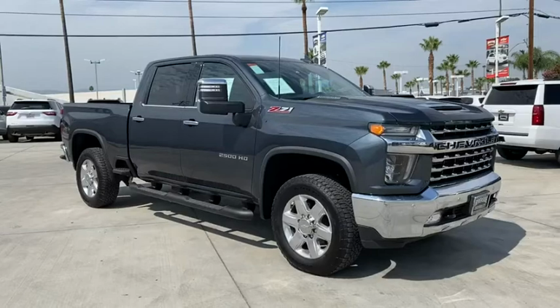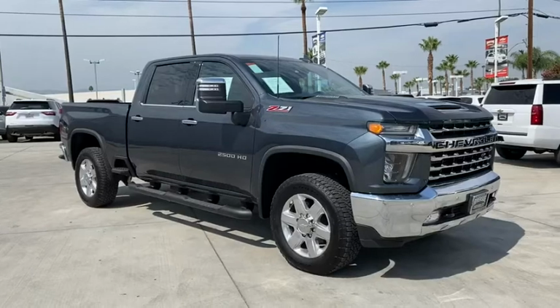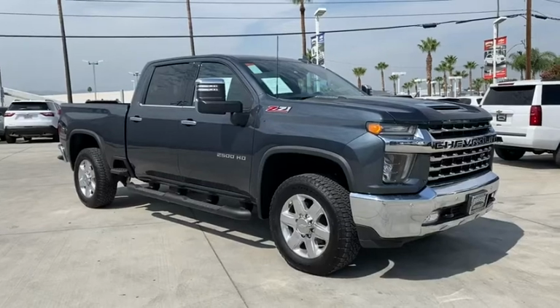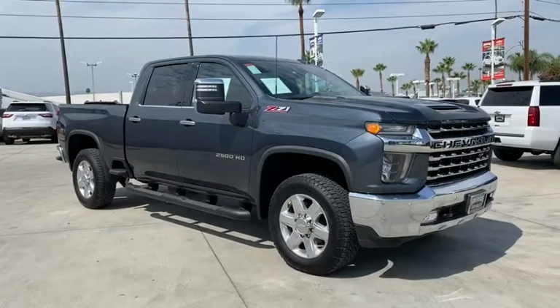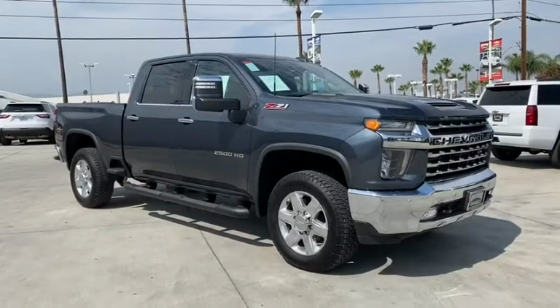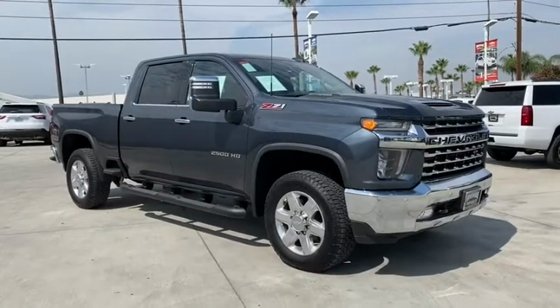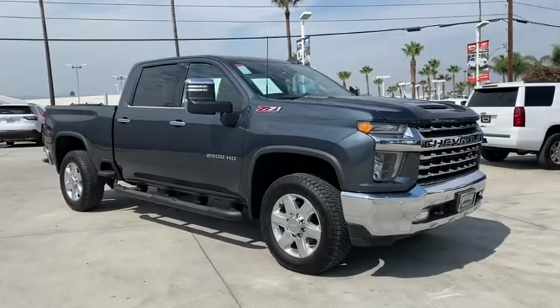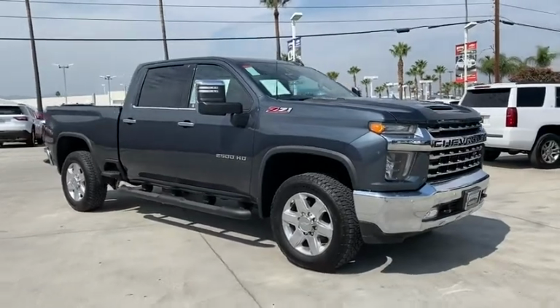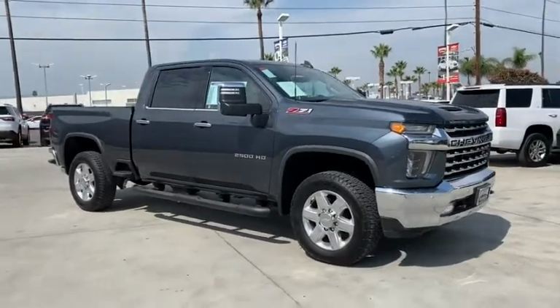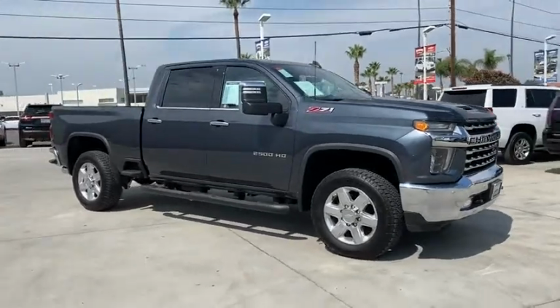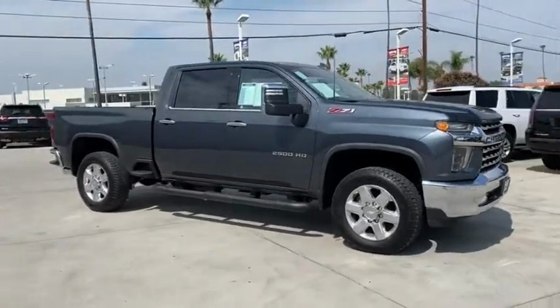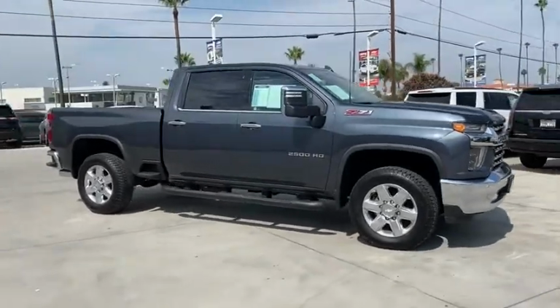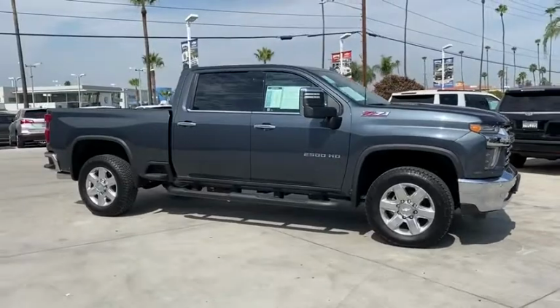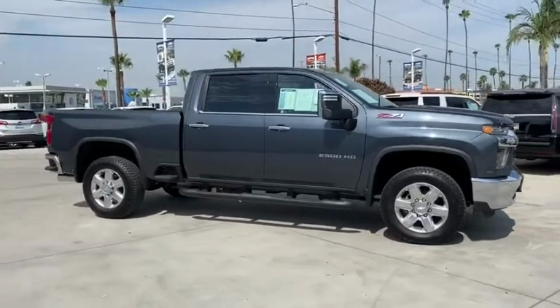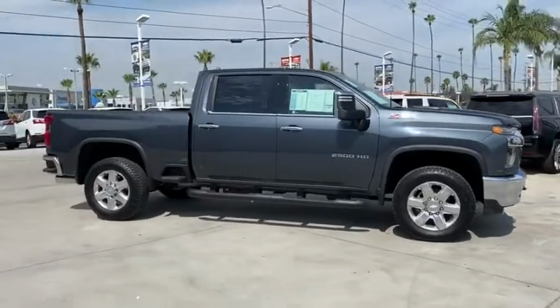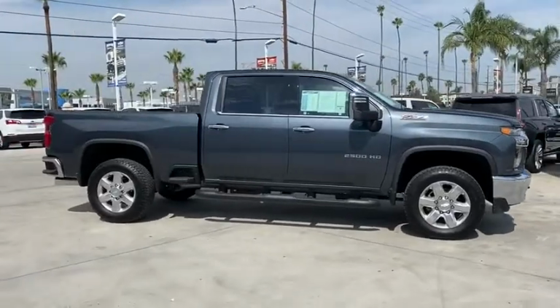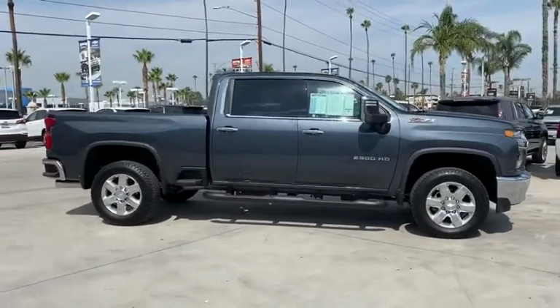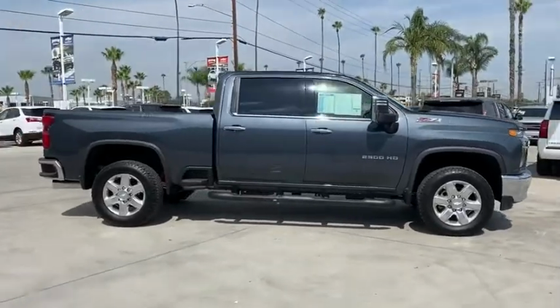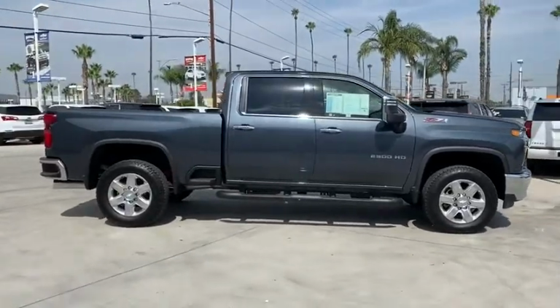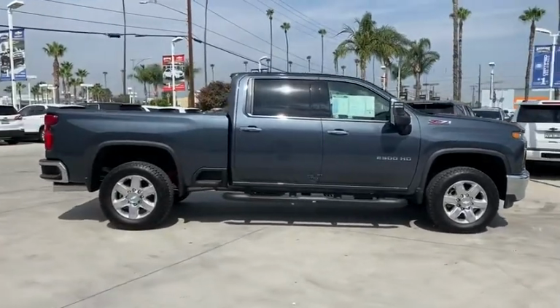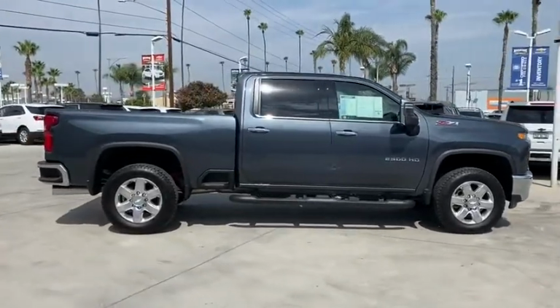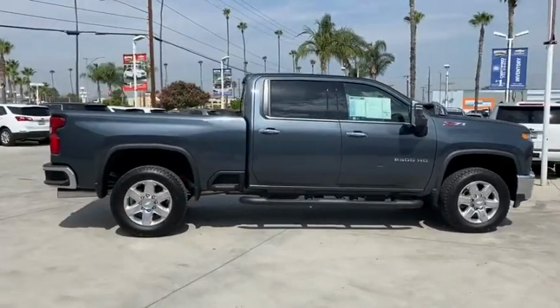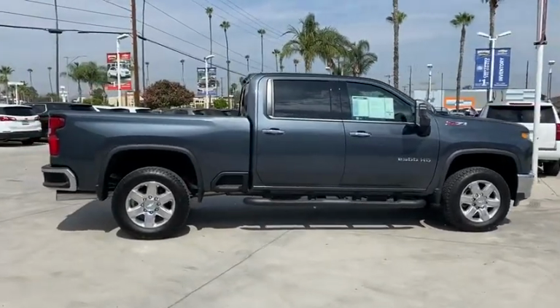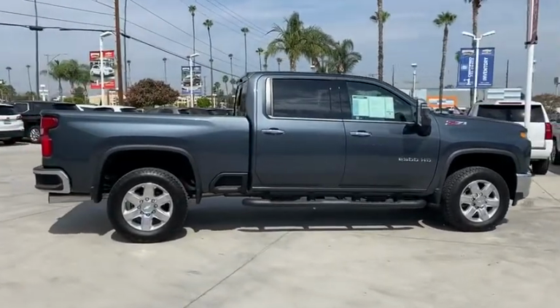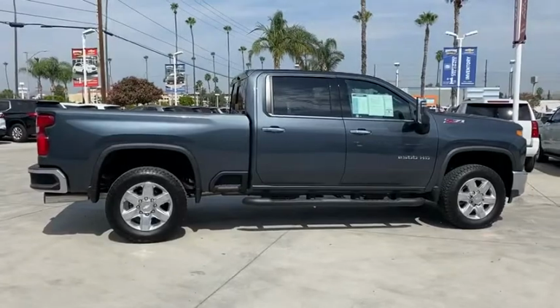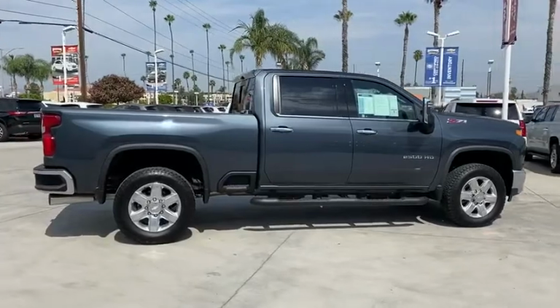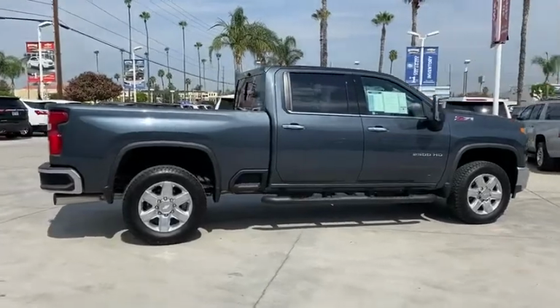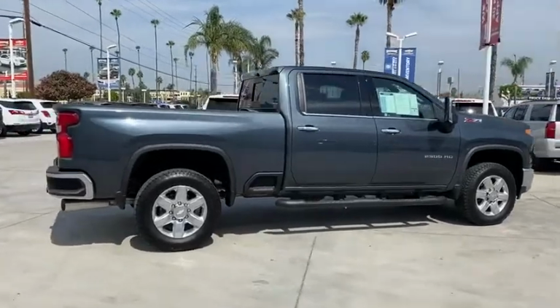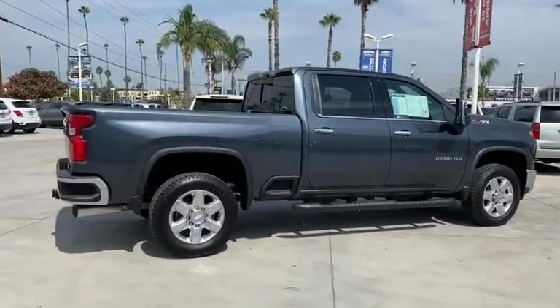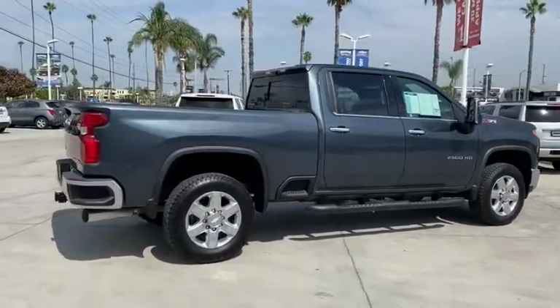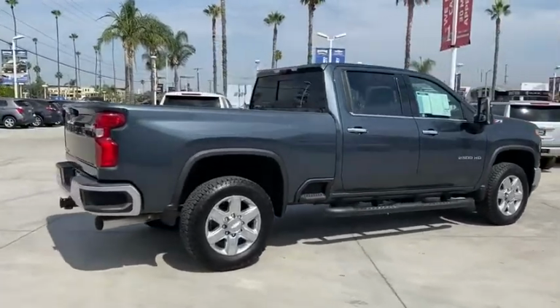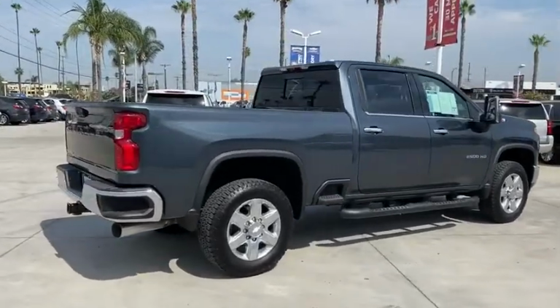Looking for the right vehicle? Check out the 2020 Chevrolet Silverado 2500 HD. This pickup truck pulls unlike any other. This vehicle has less than 100 miles. Here are some of this vehicle's great options.